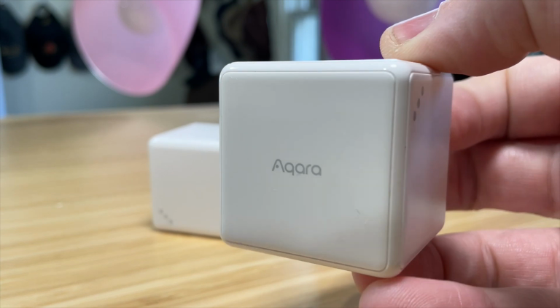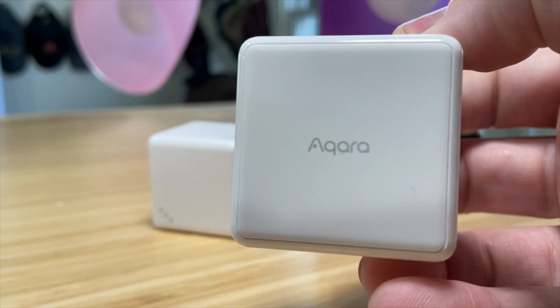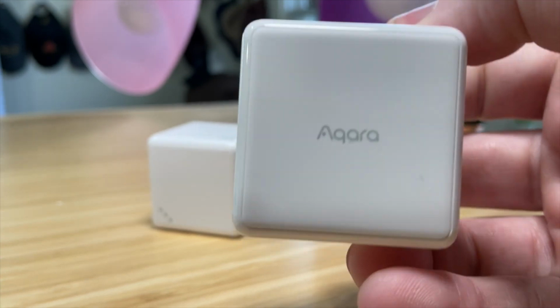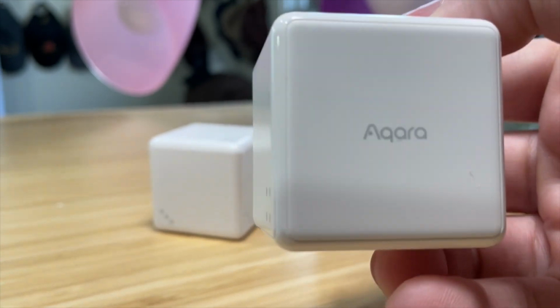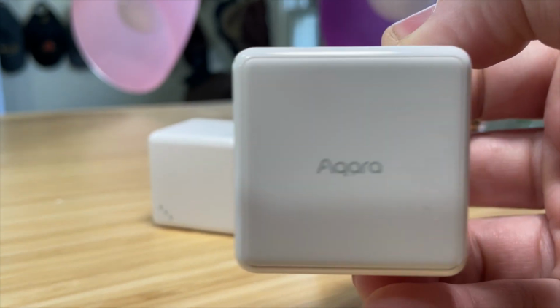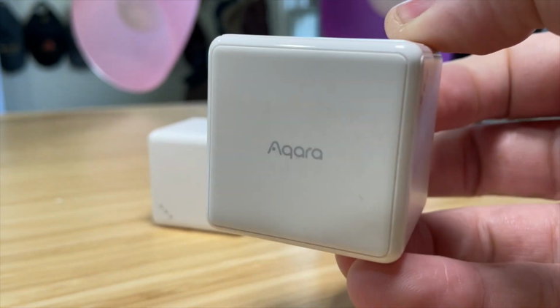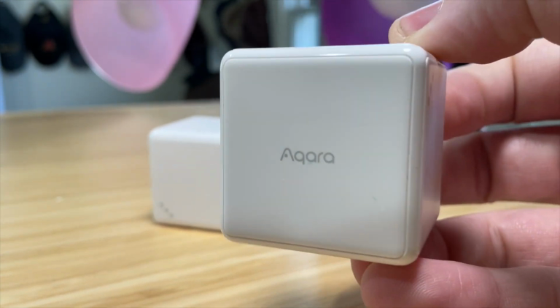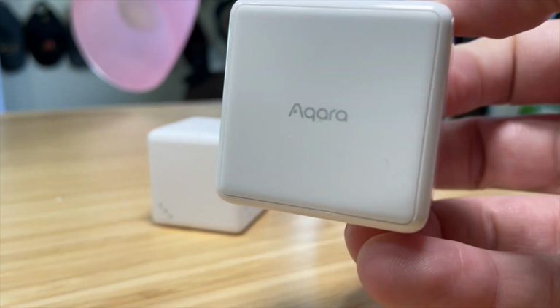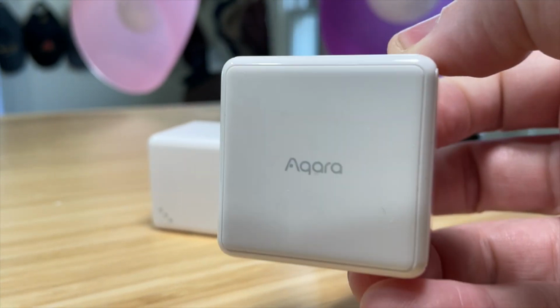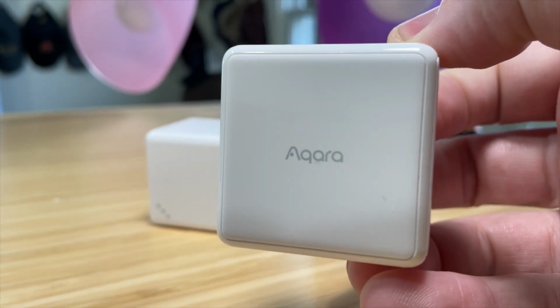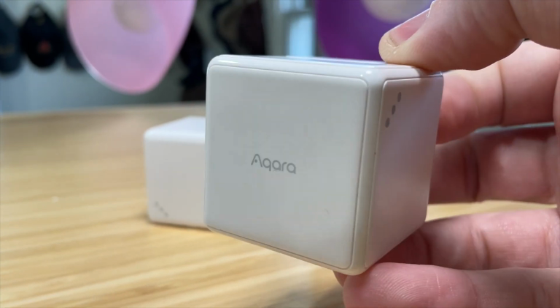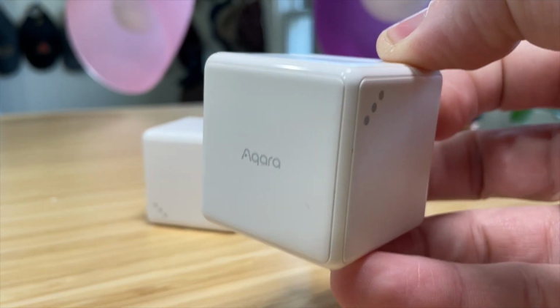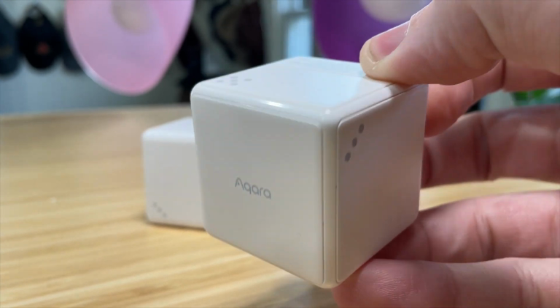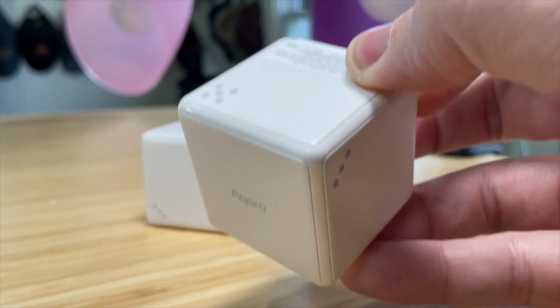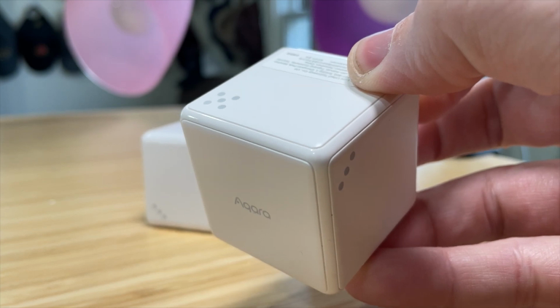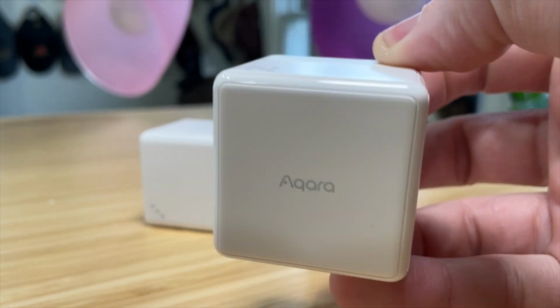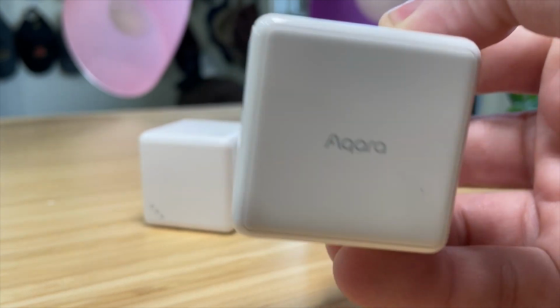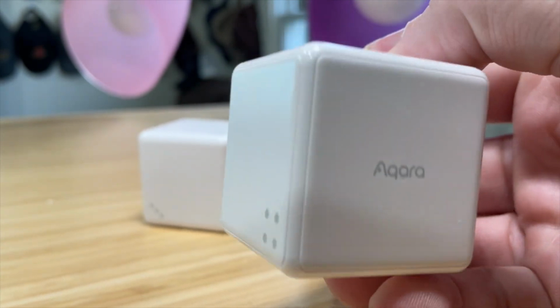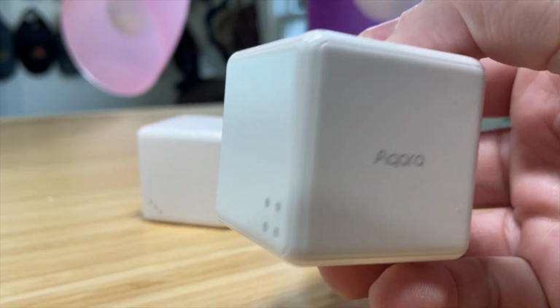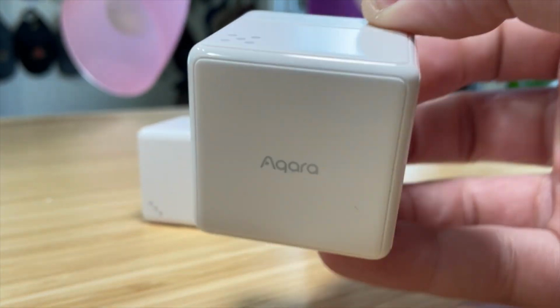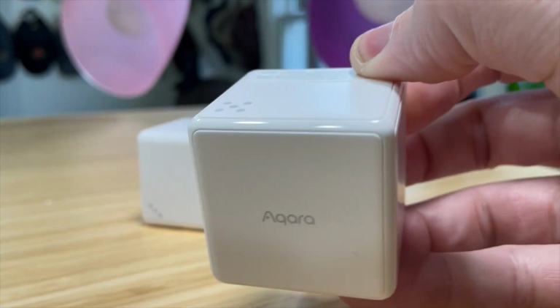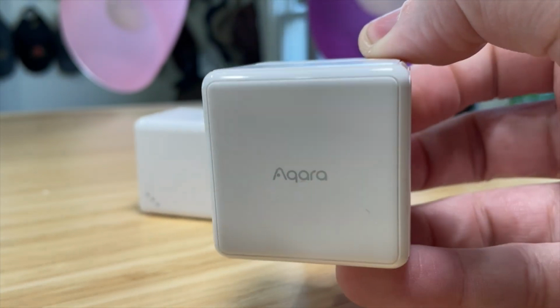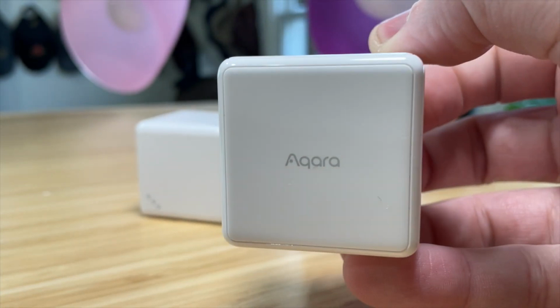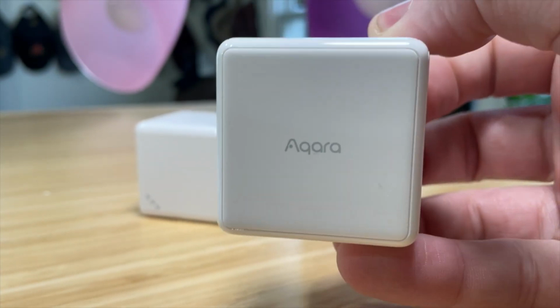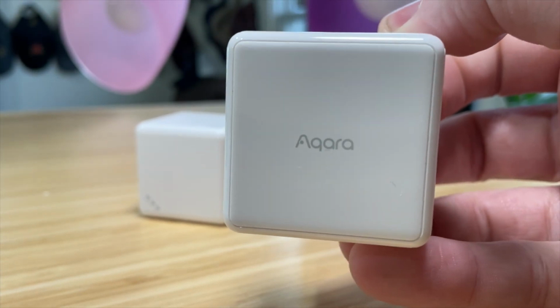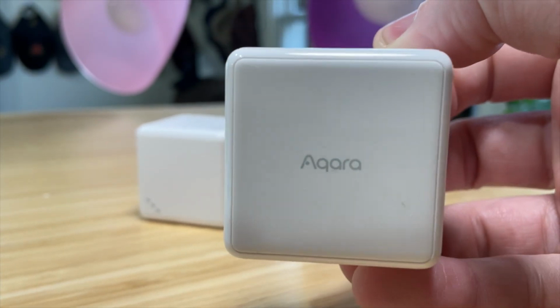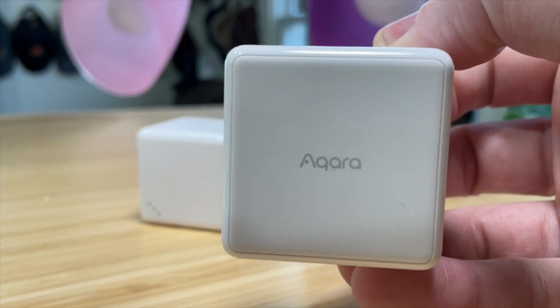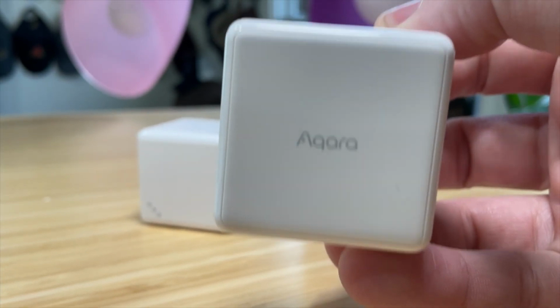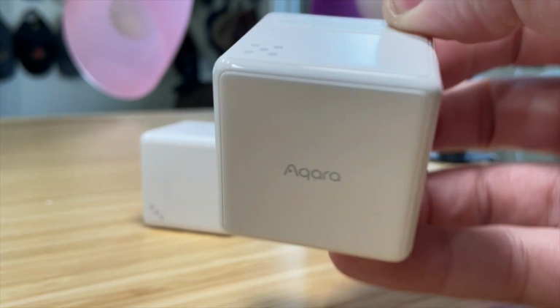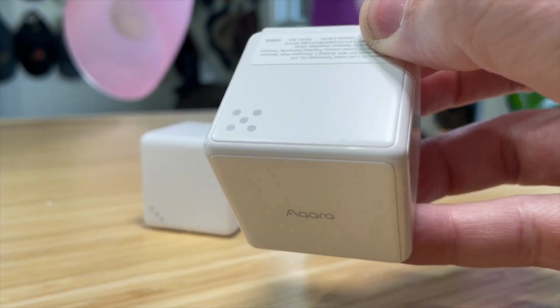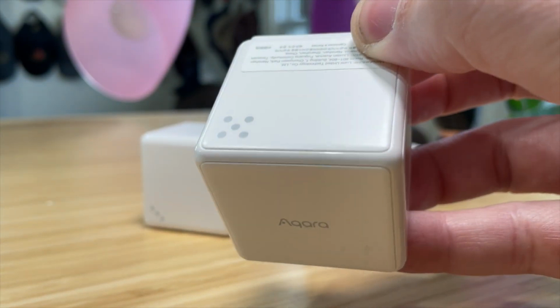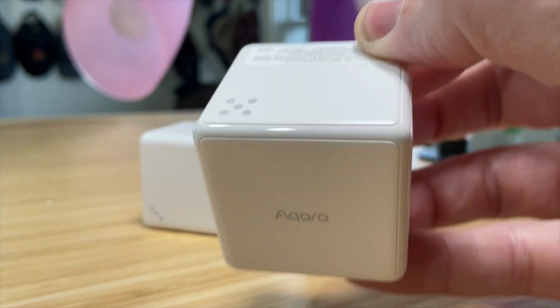This is the Acora Cube Pro T1. Don't get confused between the original Acora Cube and the T1 Pro. This is the only one that works natively in HomeKit, and that's what we're going to be talking about today.